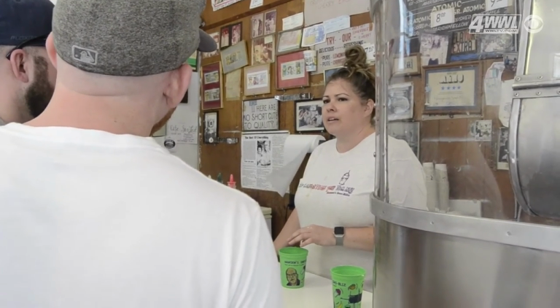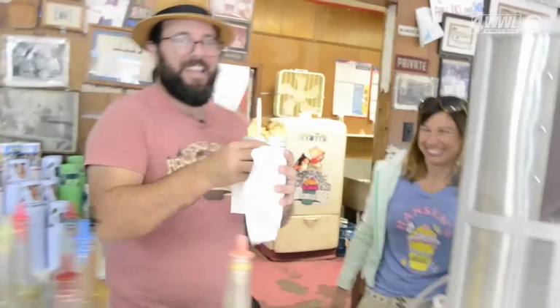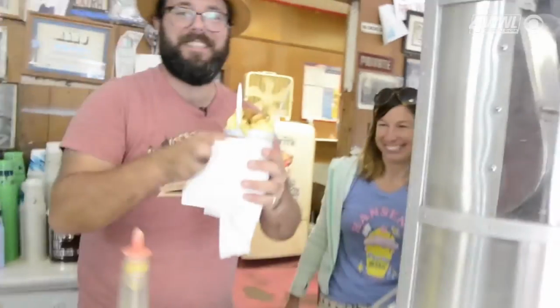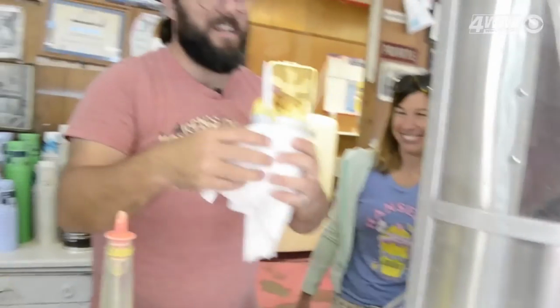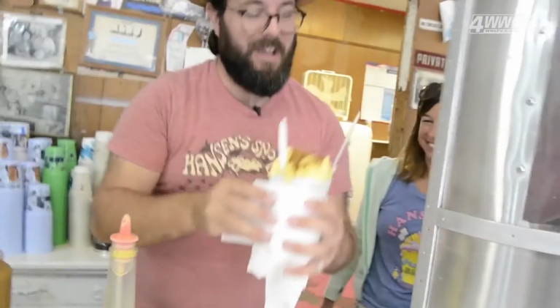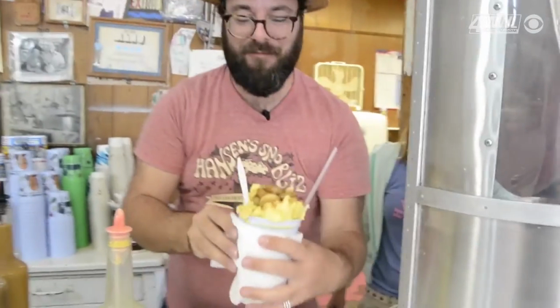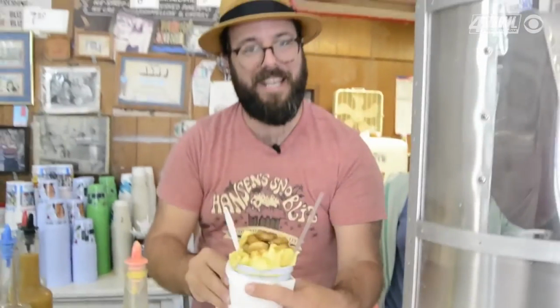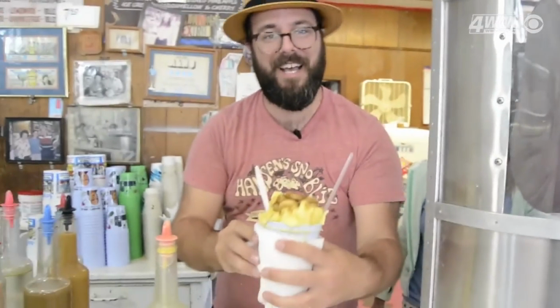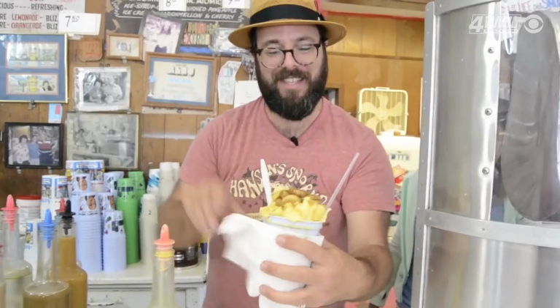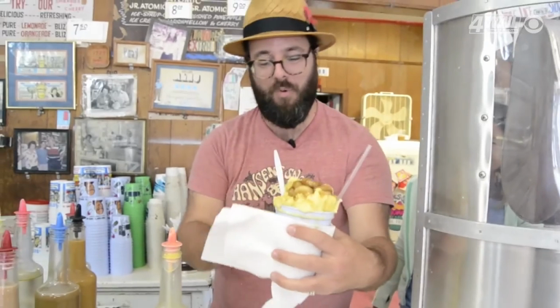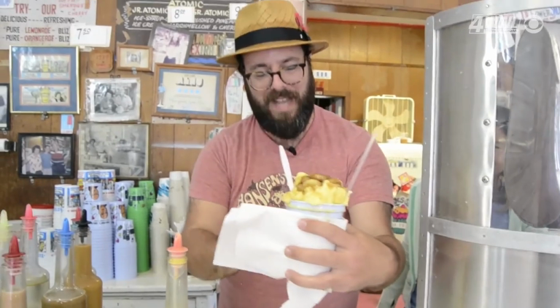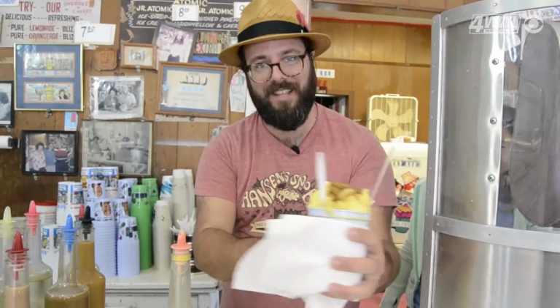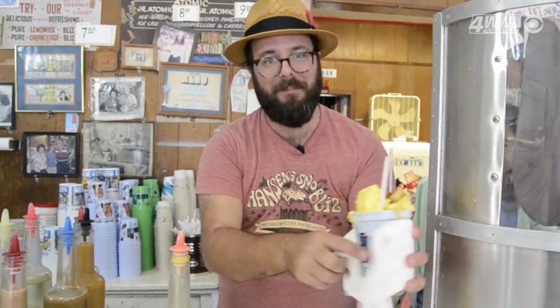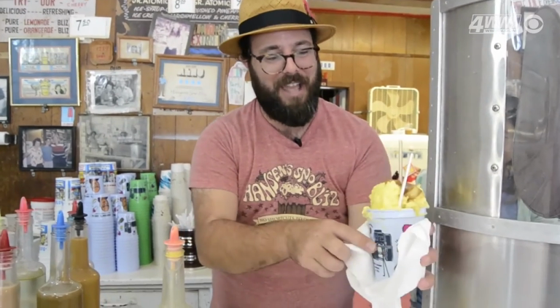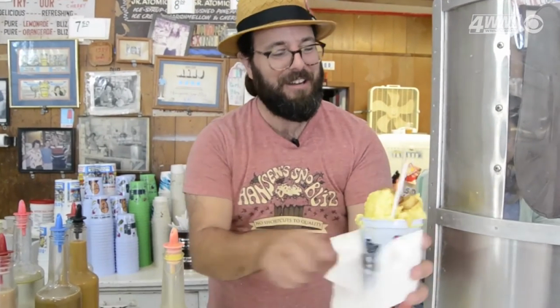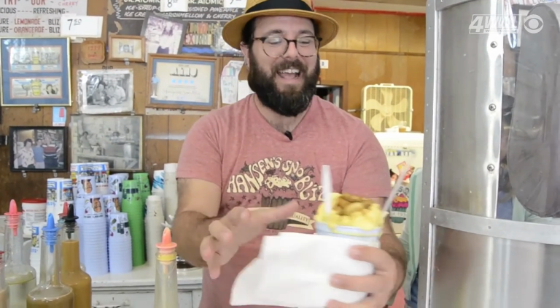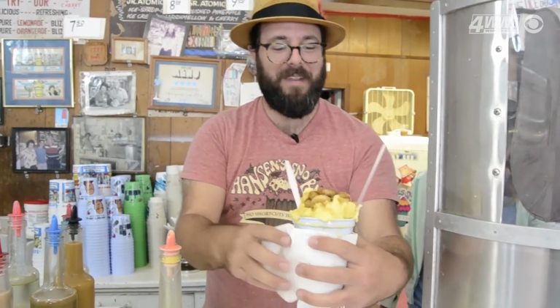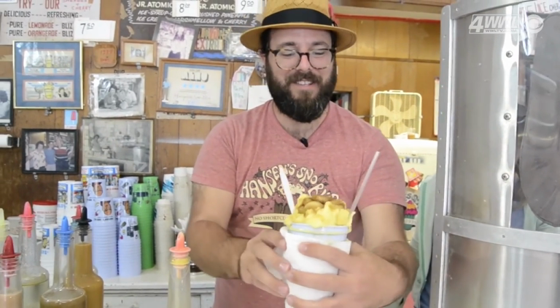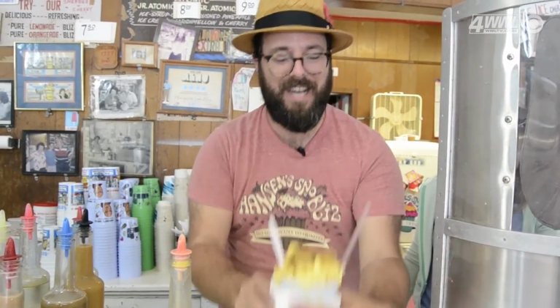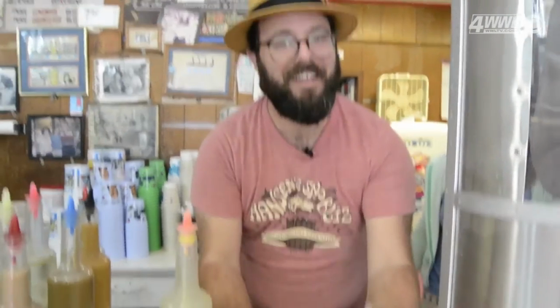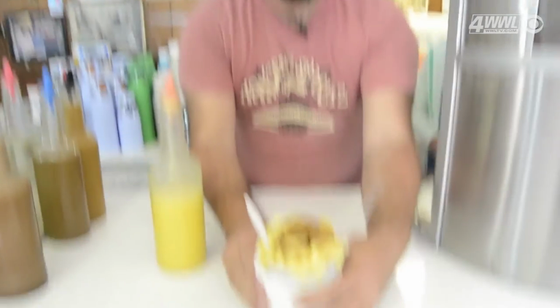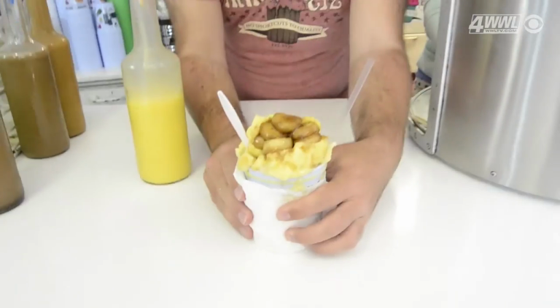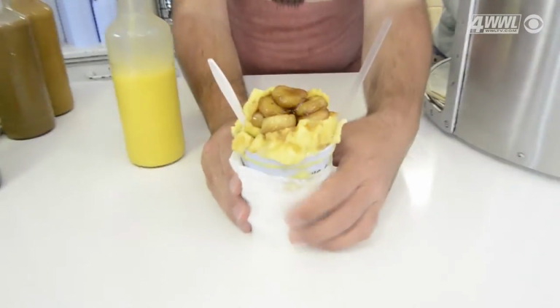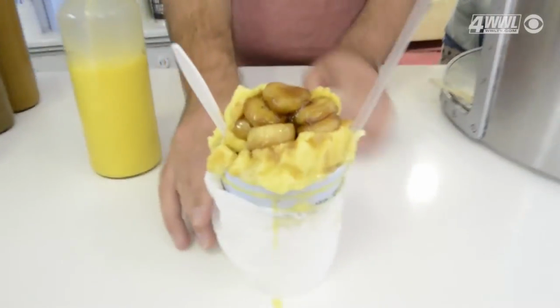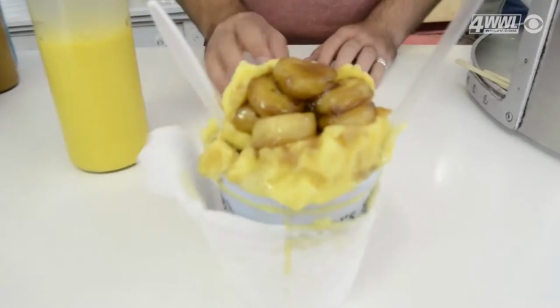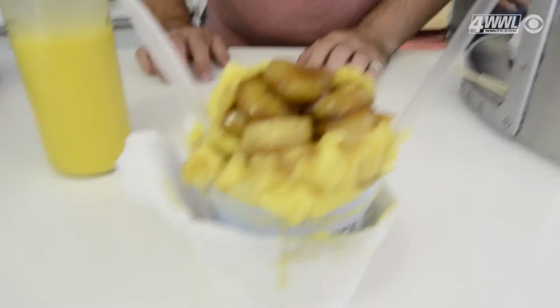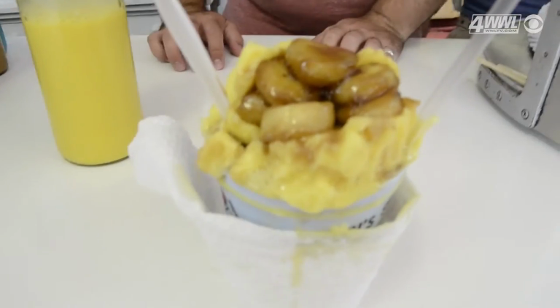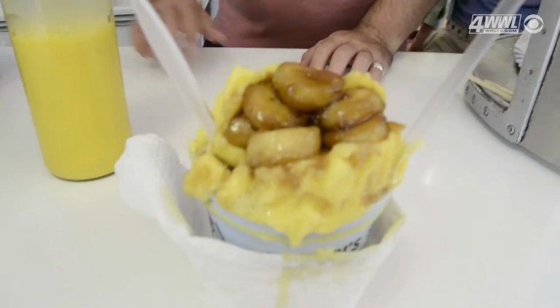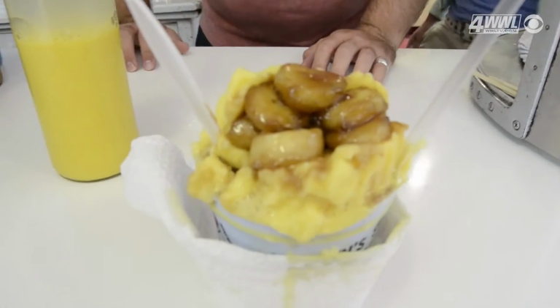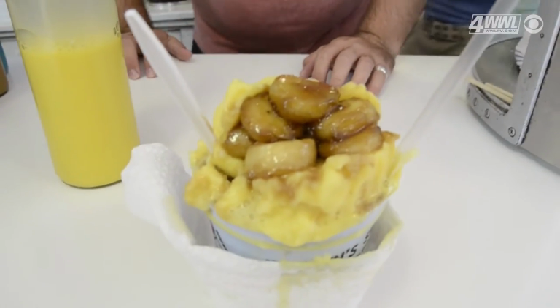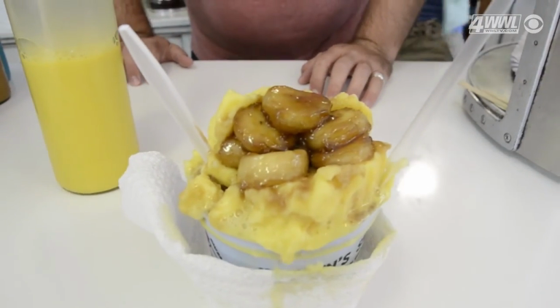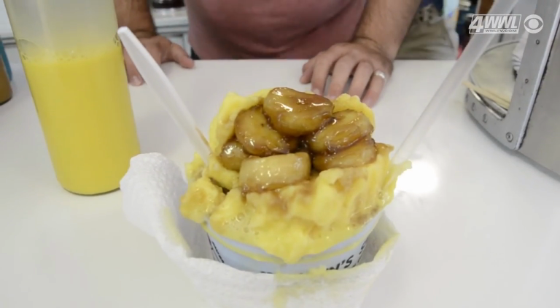It's starting to melt from the inside, thanks to the warm bananas in the middle layer and the bananas on the top. So here's our bananas foster snowball, made with cream of ice cream syrup.